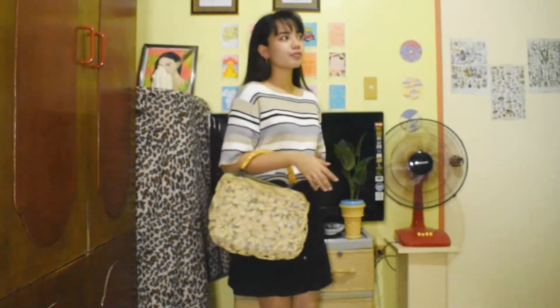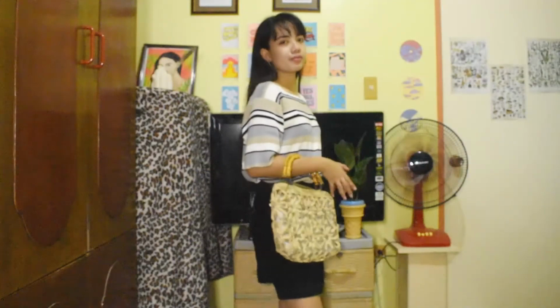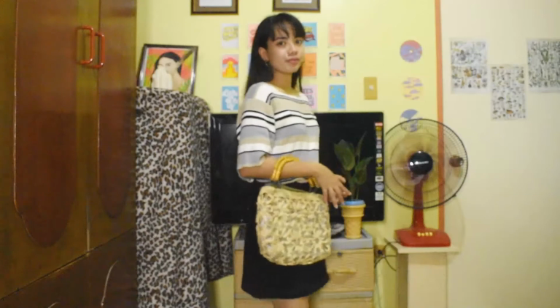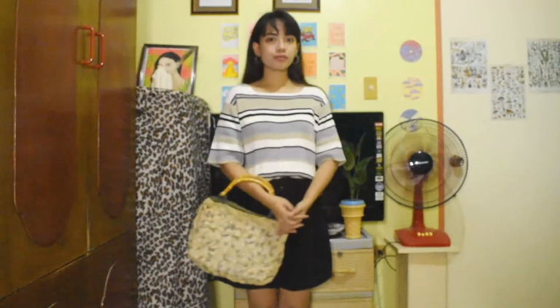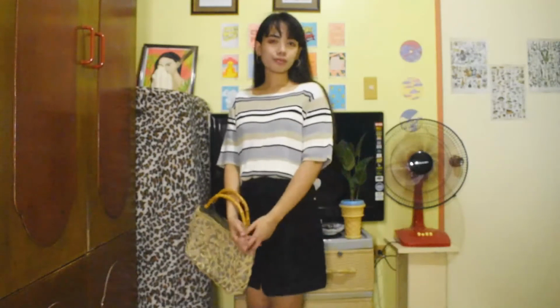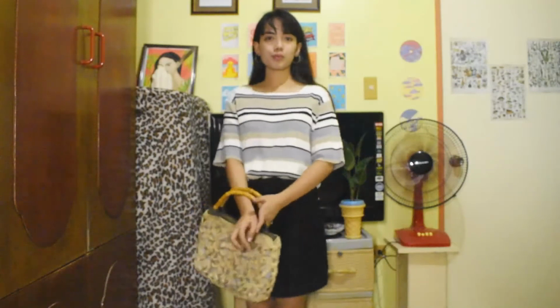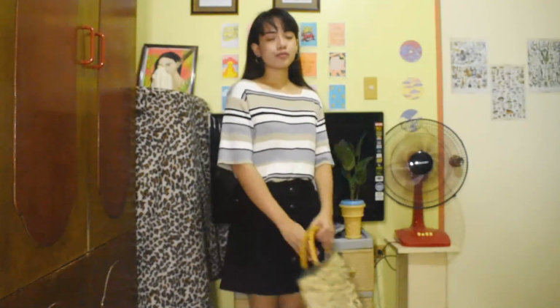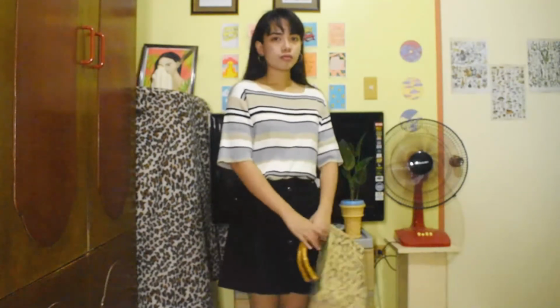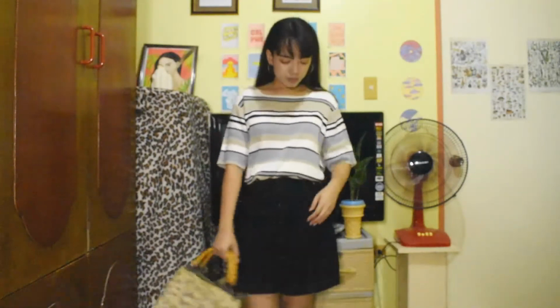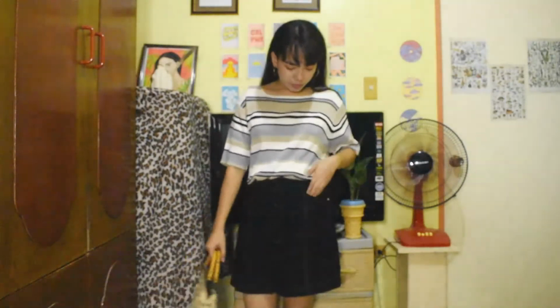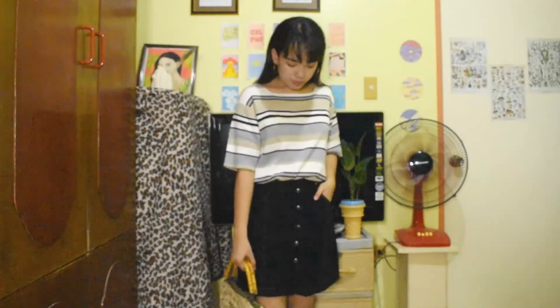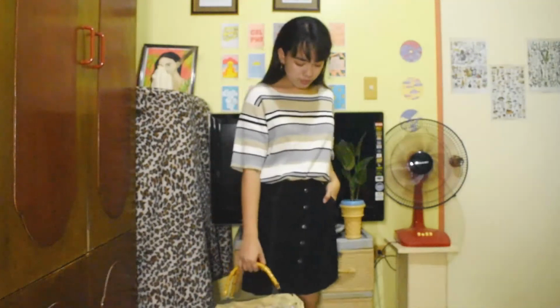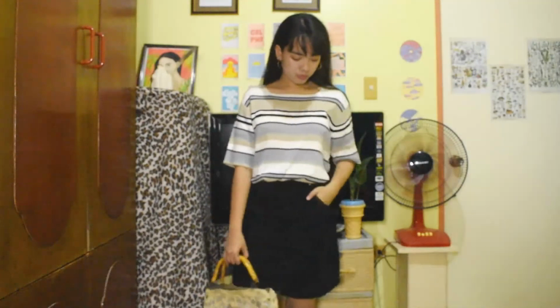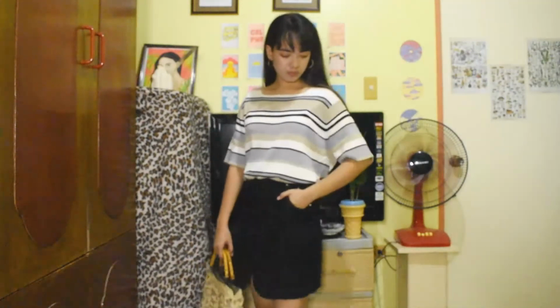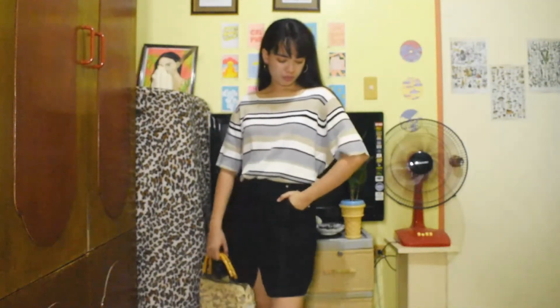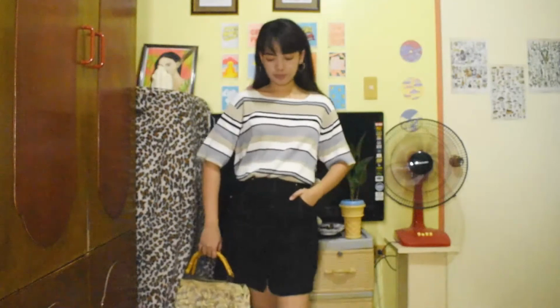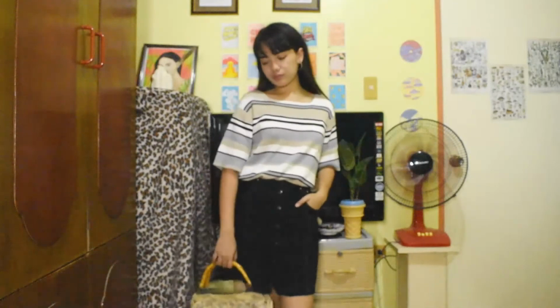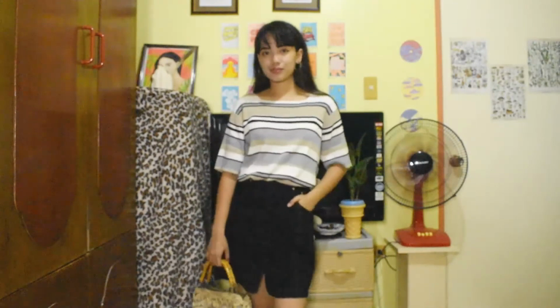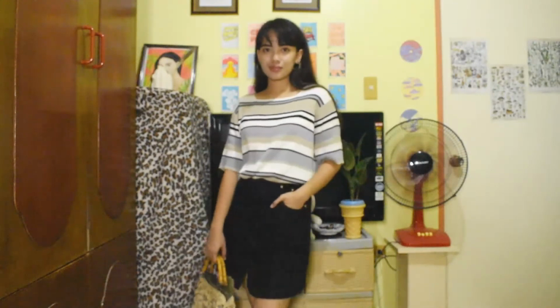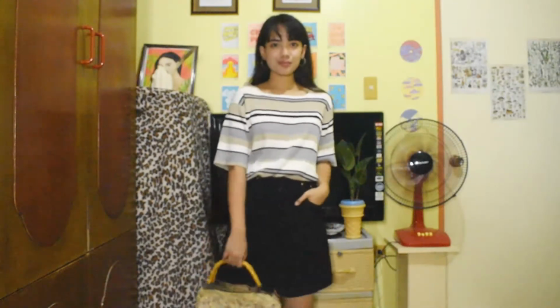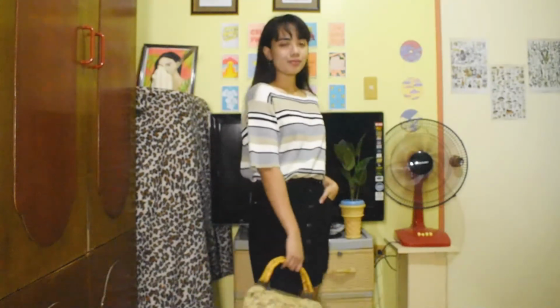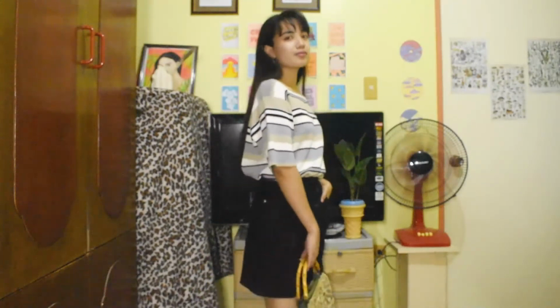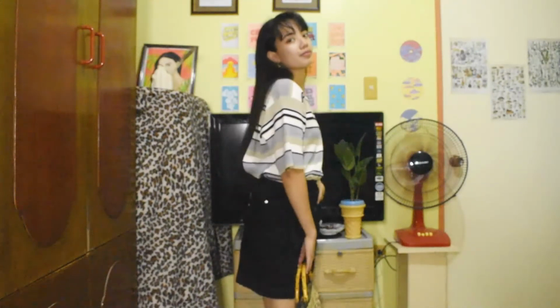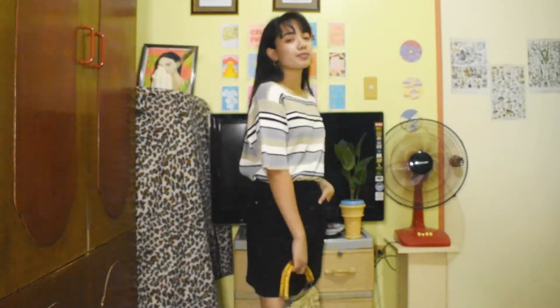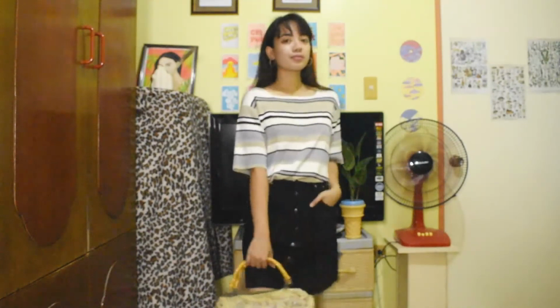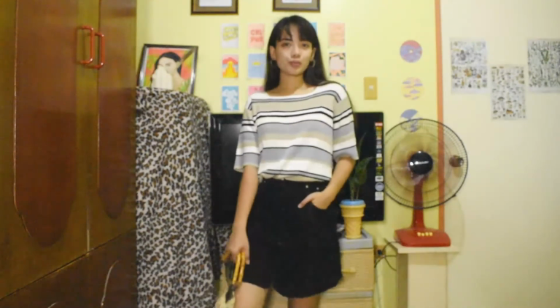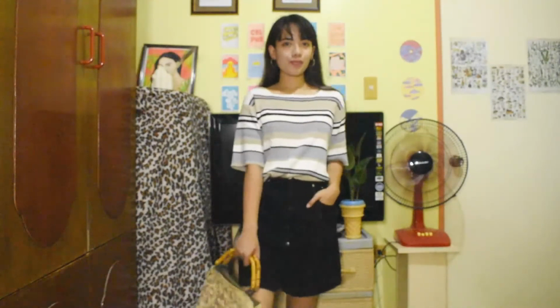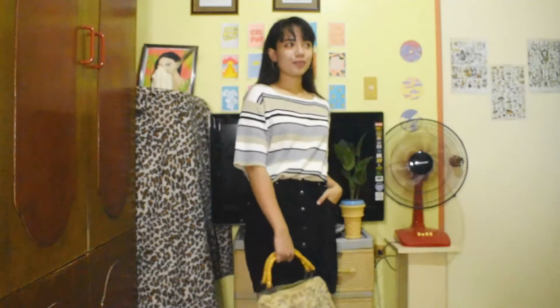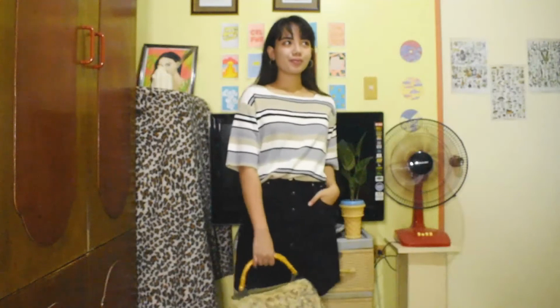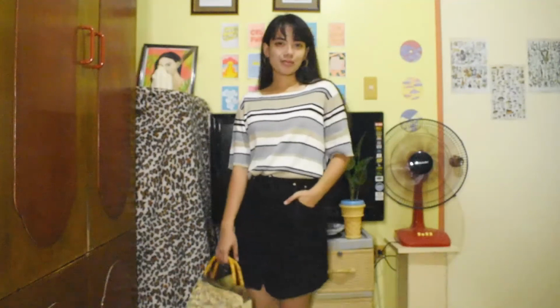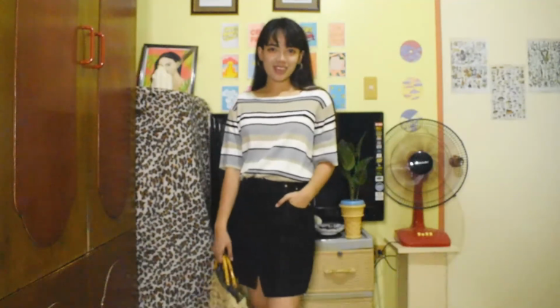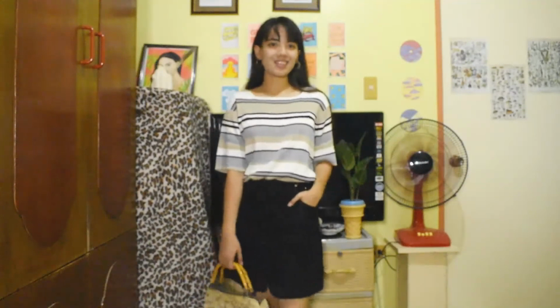For the fourth outfit it's a comfortable look as well. I'm wearing an oversized shirt with some stripes and I tucked it into a black bottom skirt, then paired it with a handbag. Very cute.